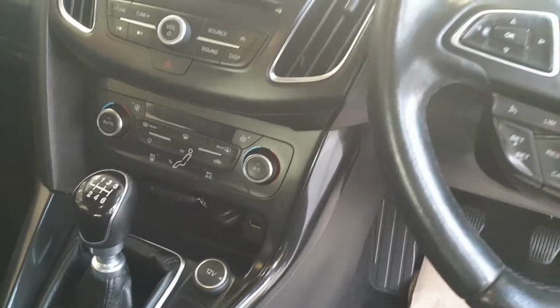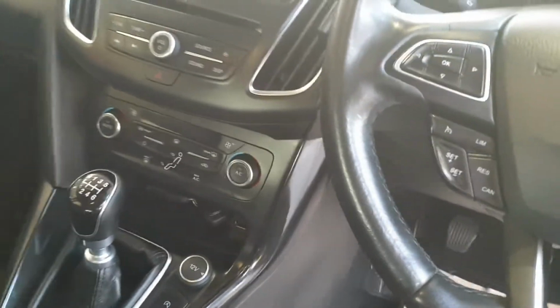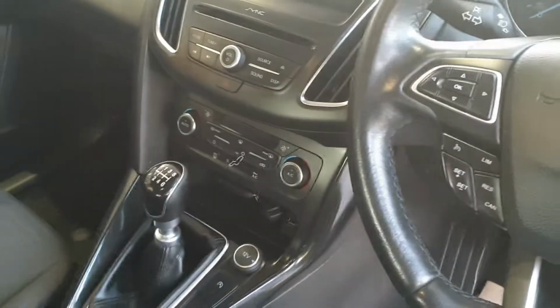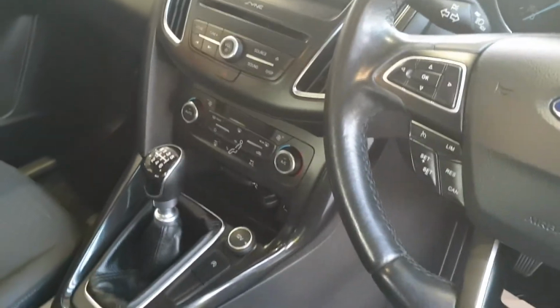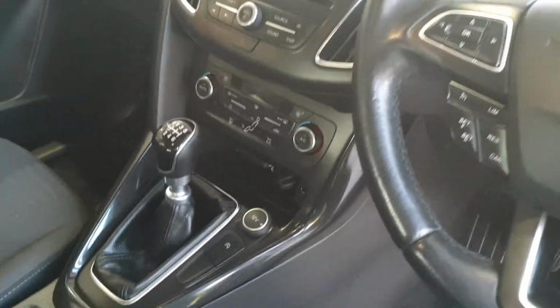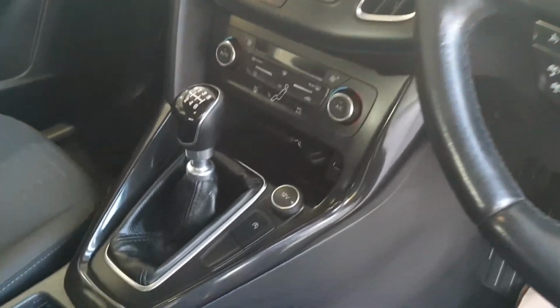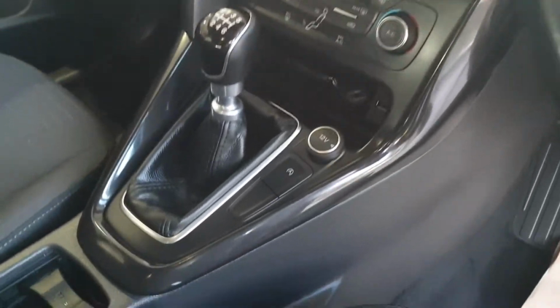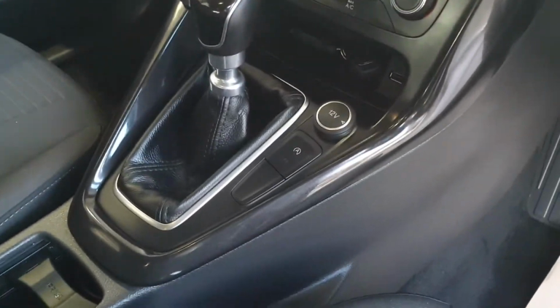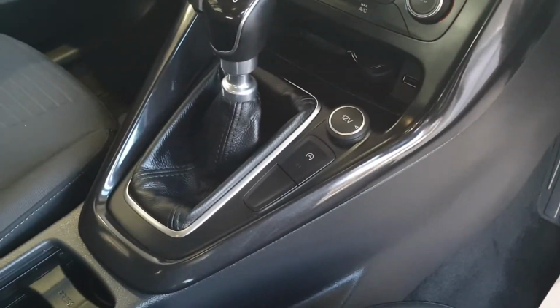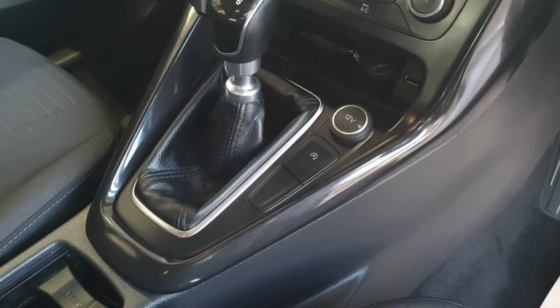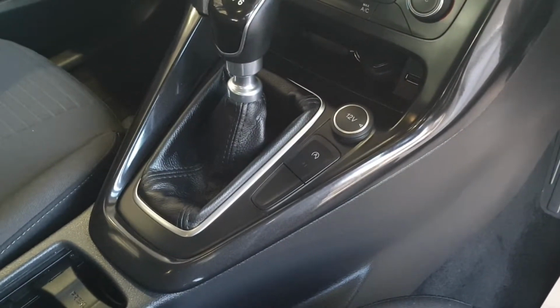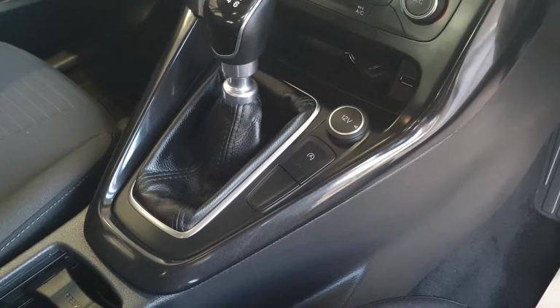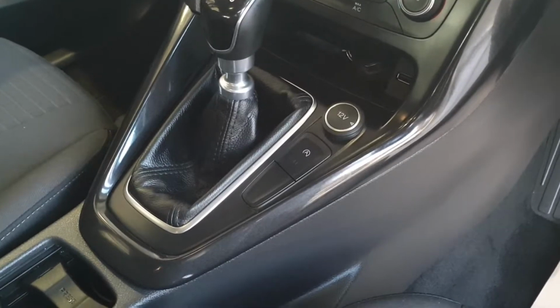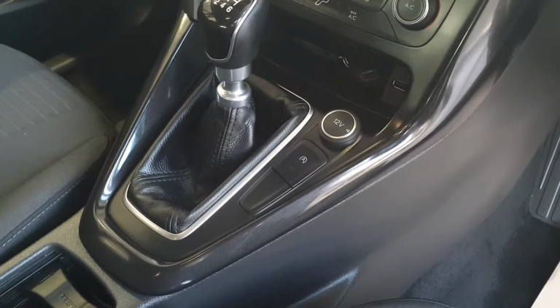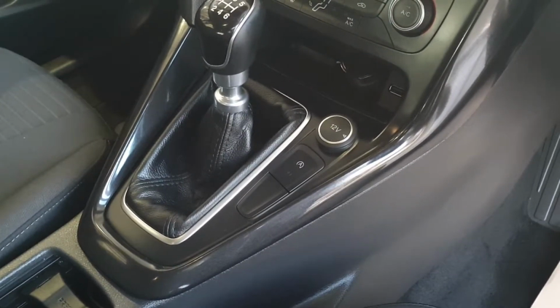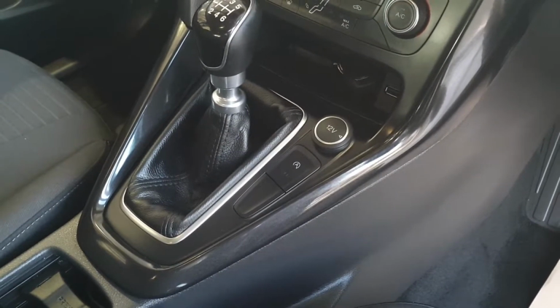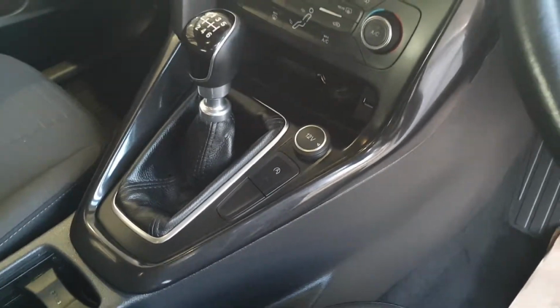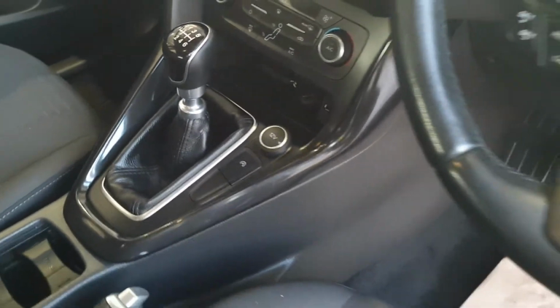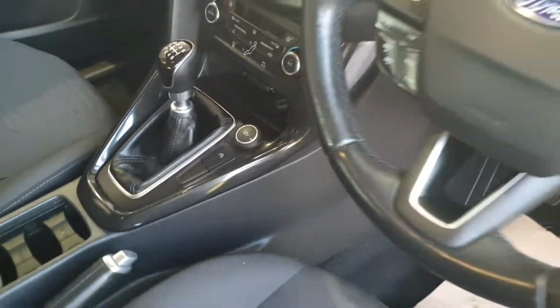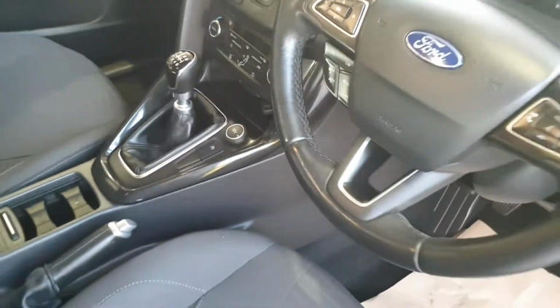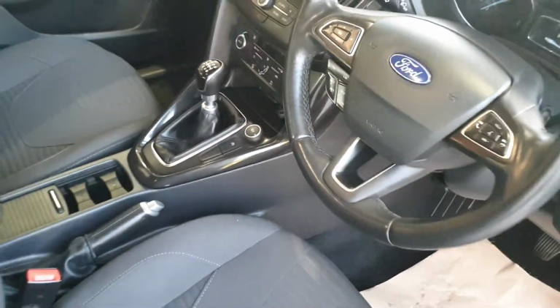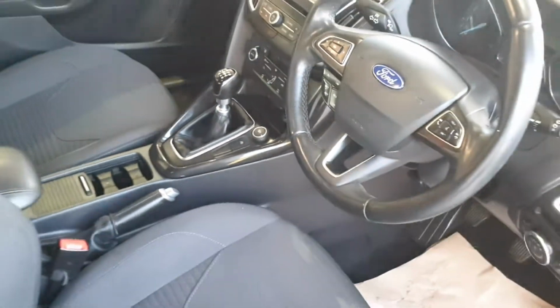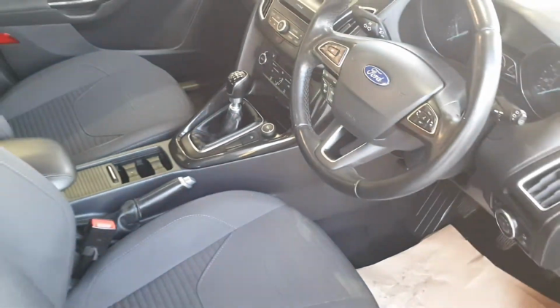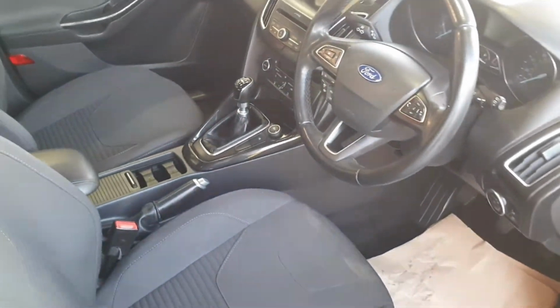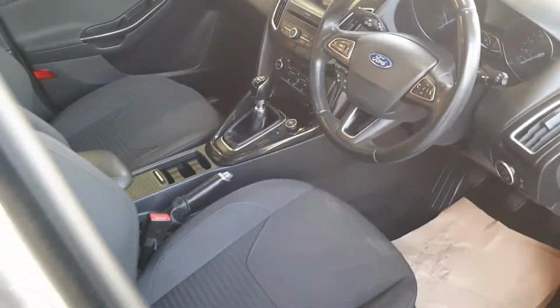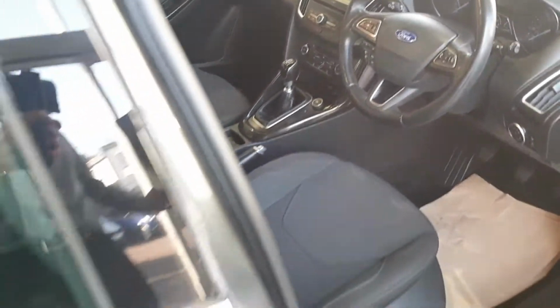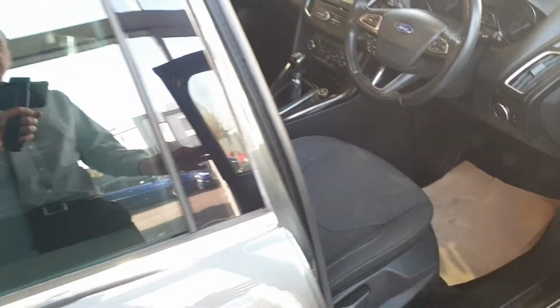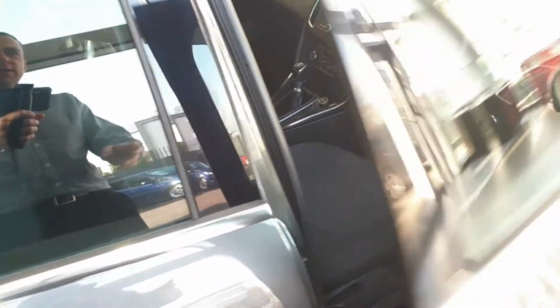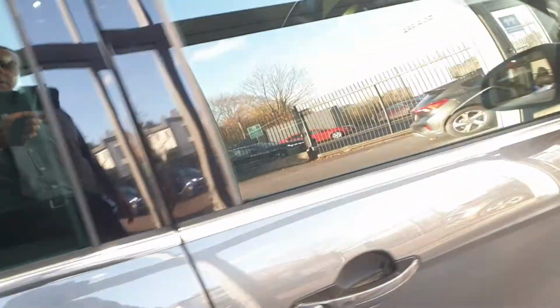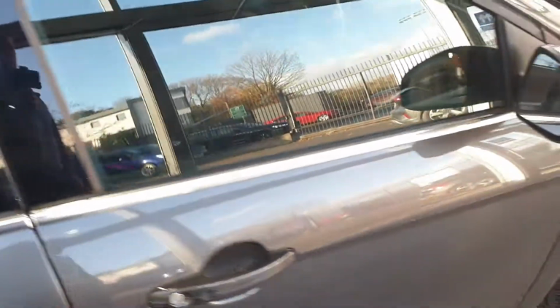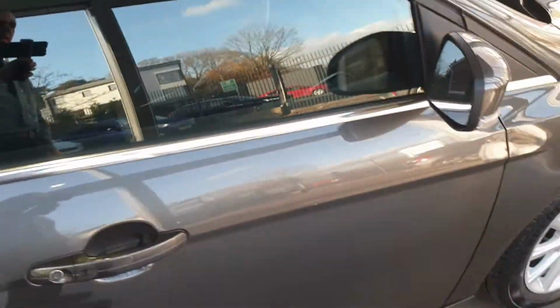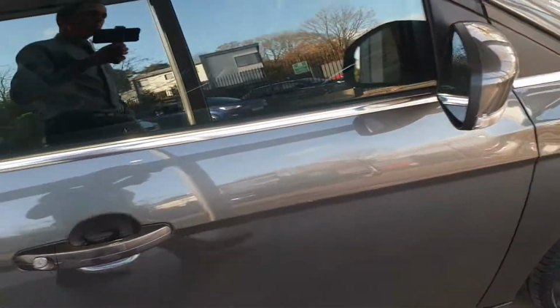6 speed manual gearbox. There's auto stop-start built into it as well, which is a fuel saver — the car will cut out automatically at traffic lights and T-junctions, when you have the car in neutral.